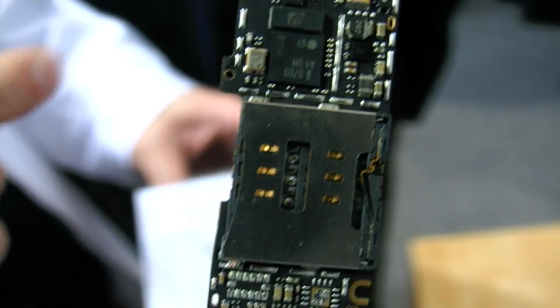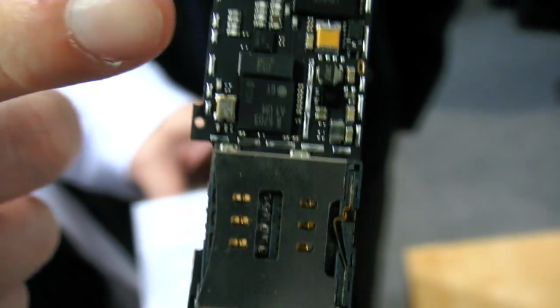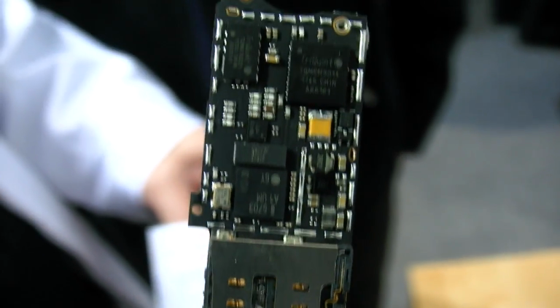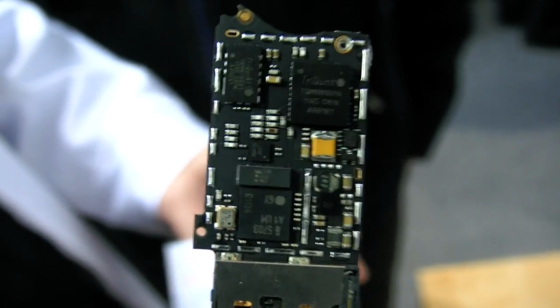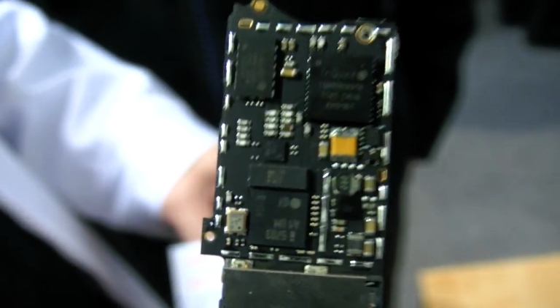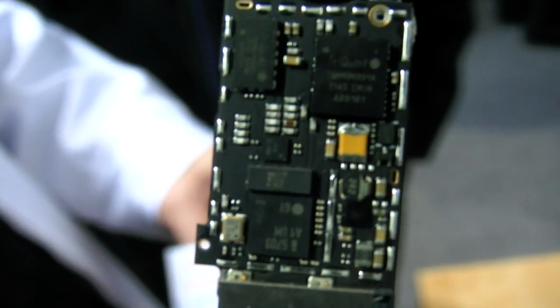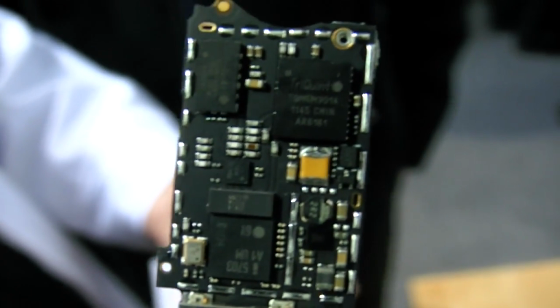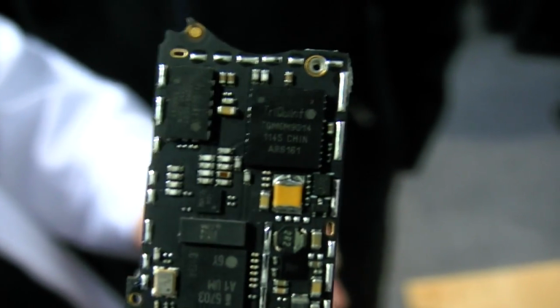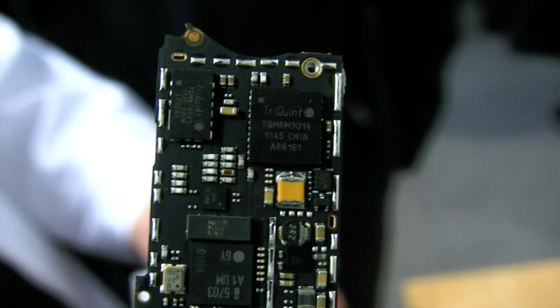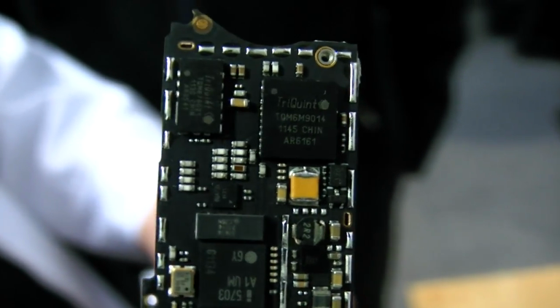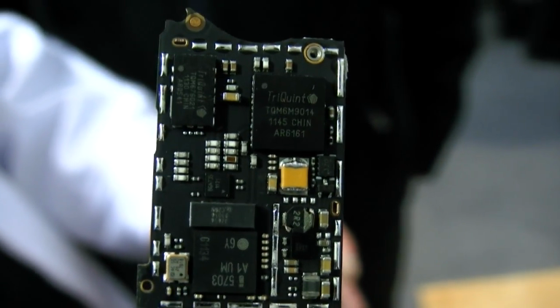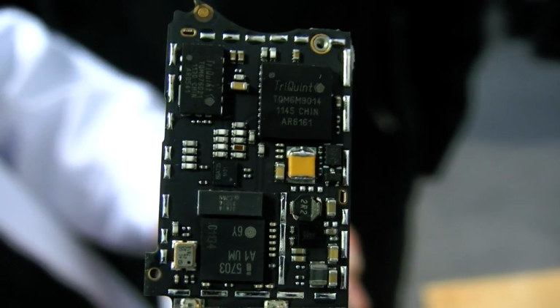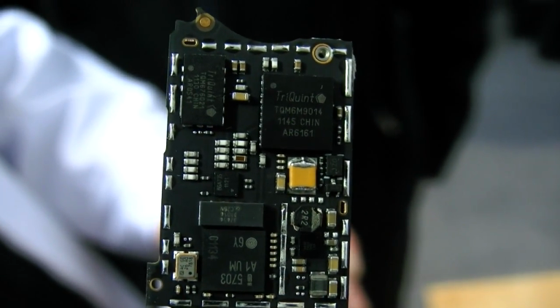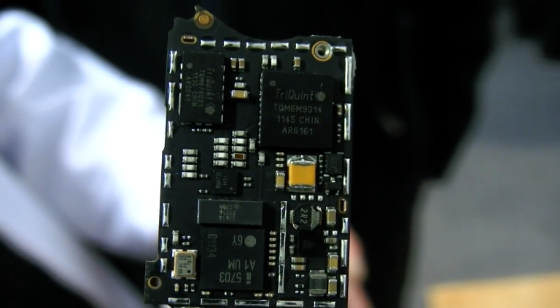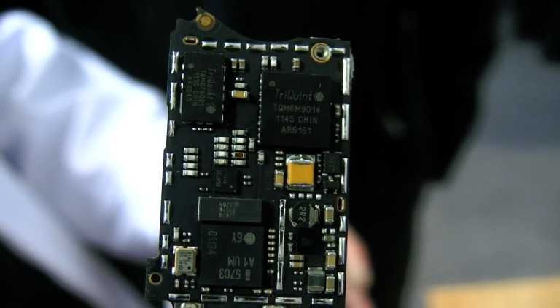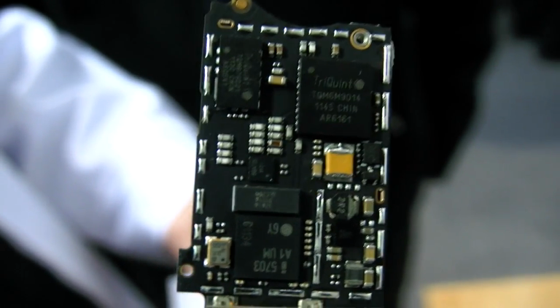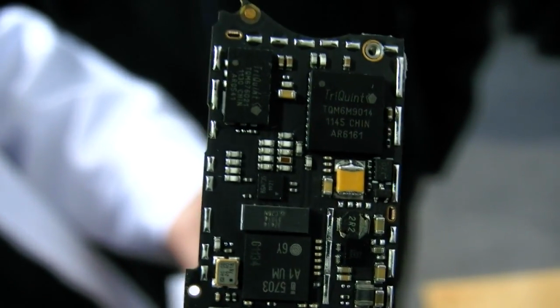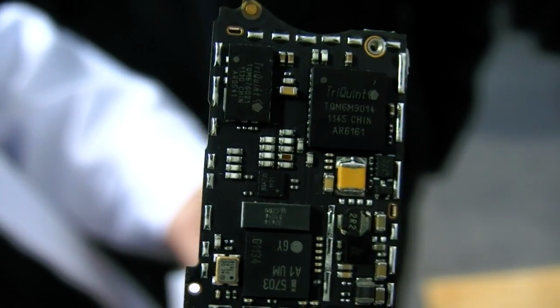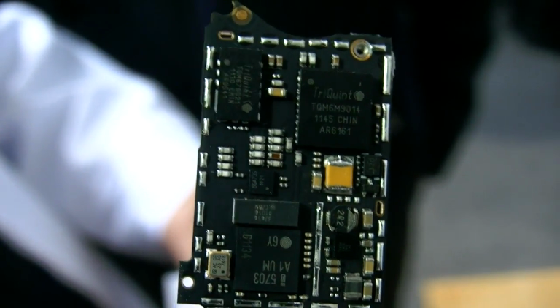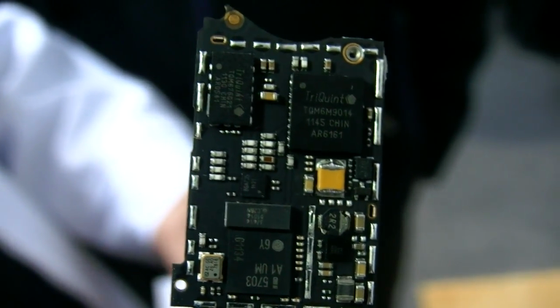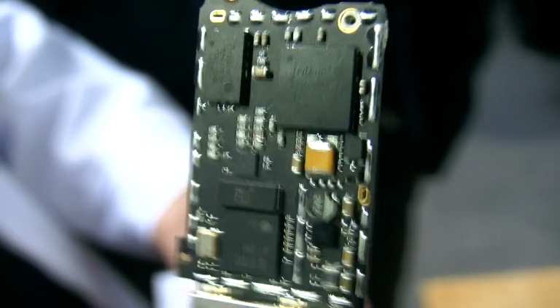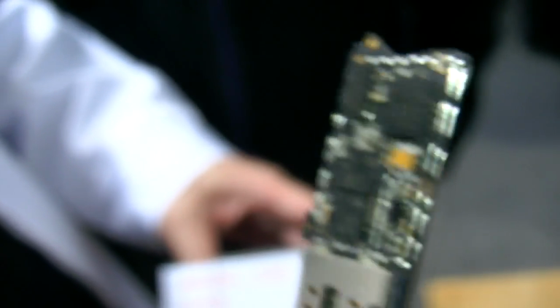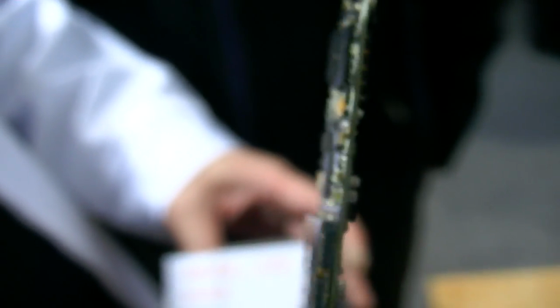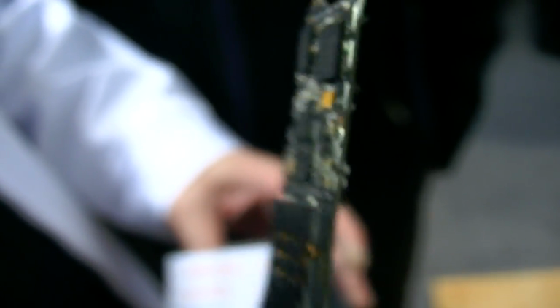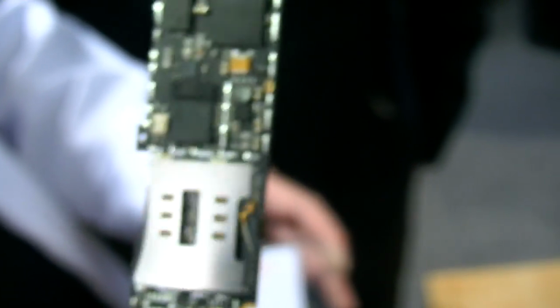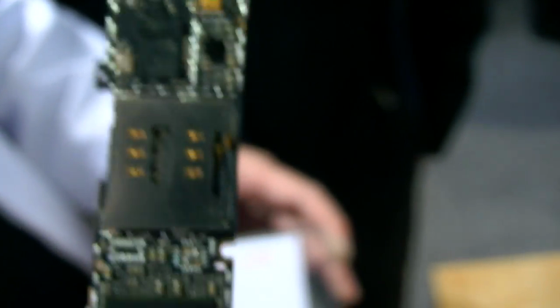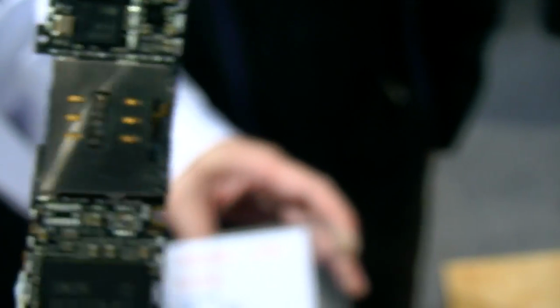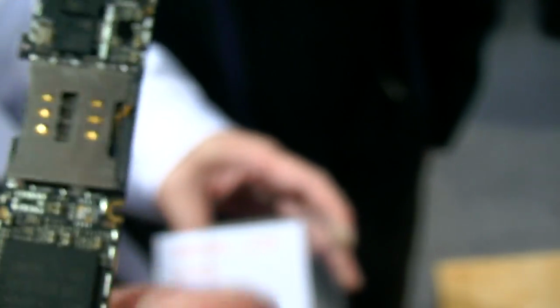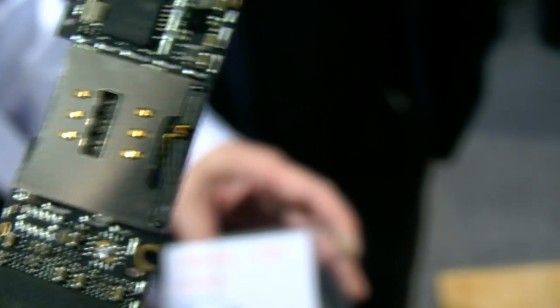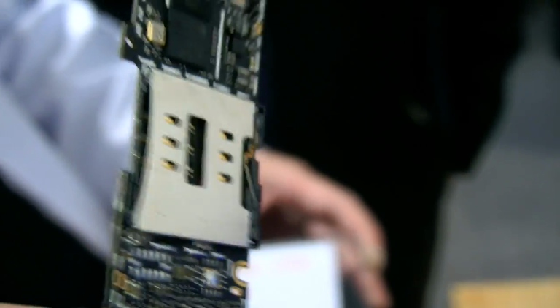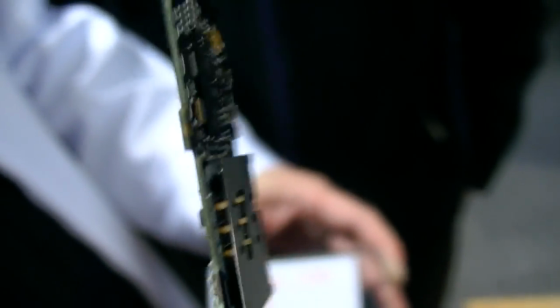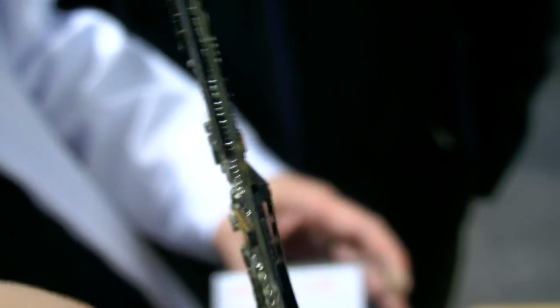And that is the baseband. There's all kinds of hardware stuff over there. And the Wi-Fi, Bluetooth, G-sensor, and GPS.